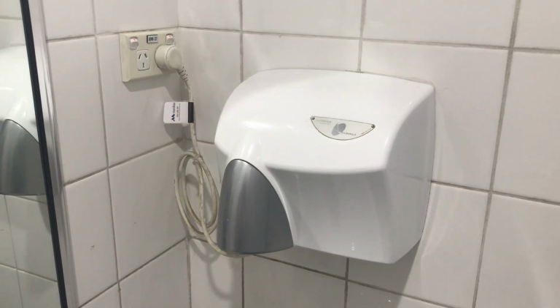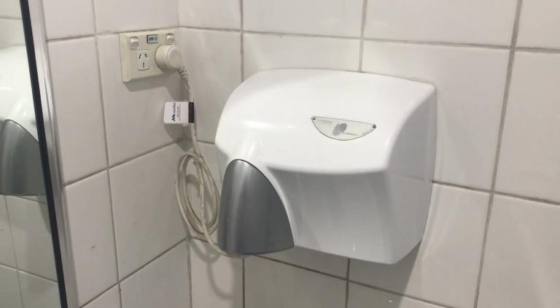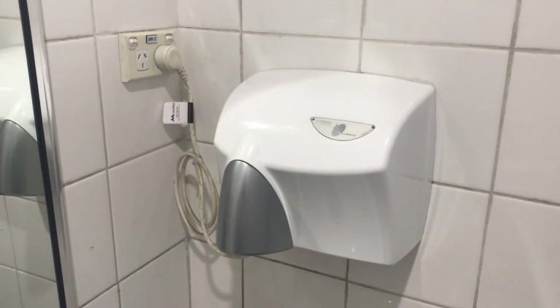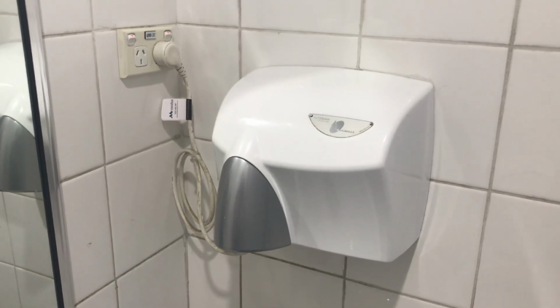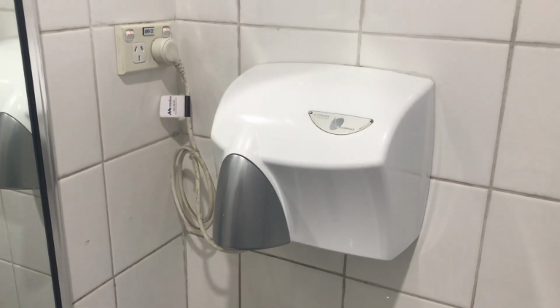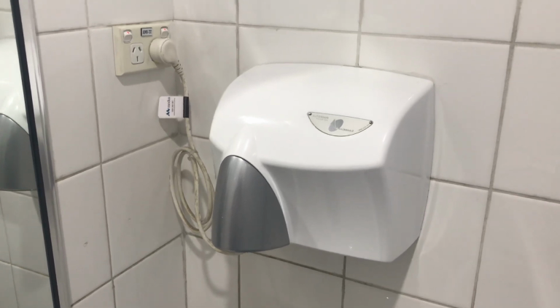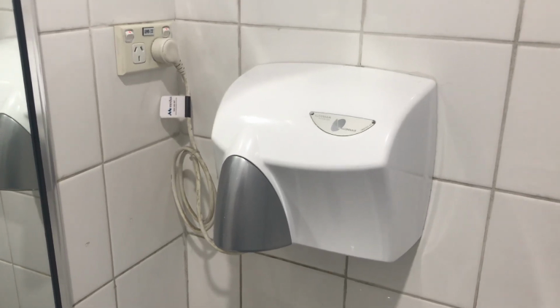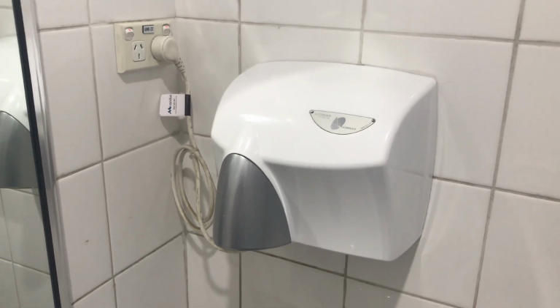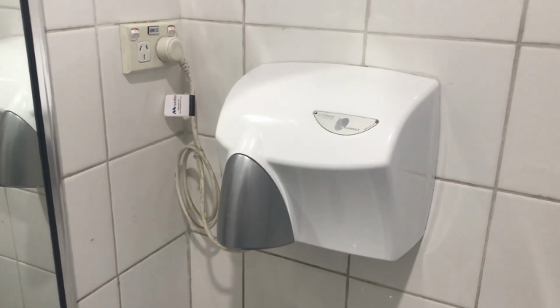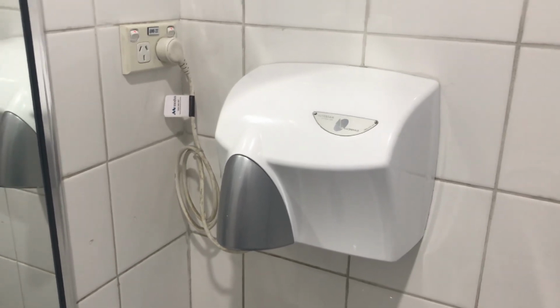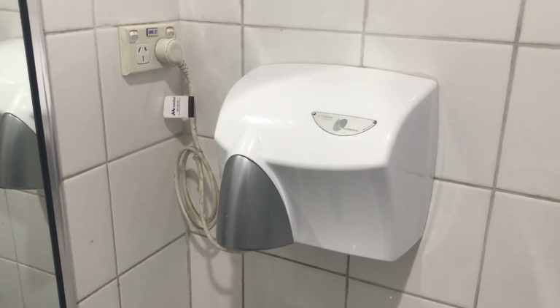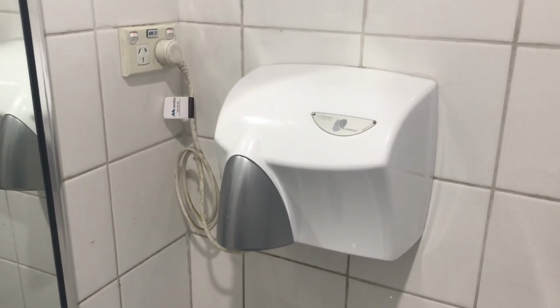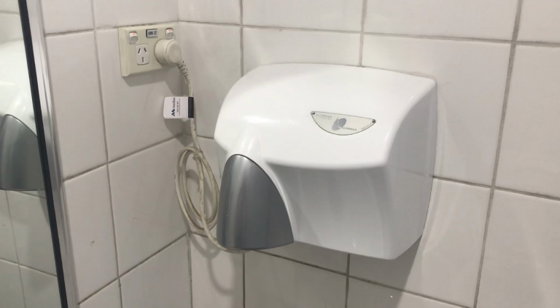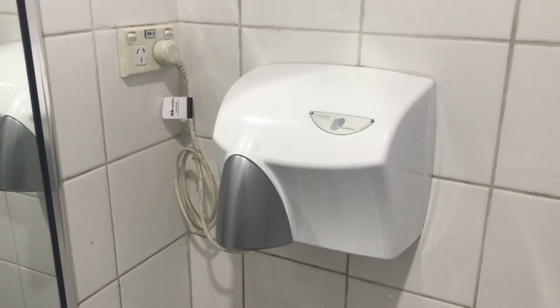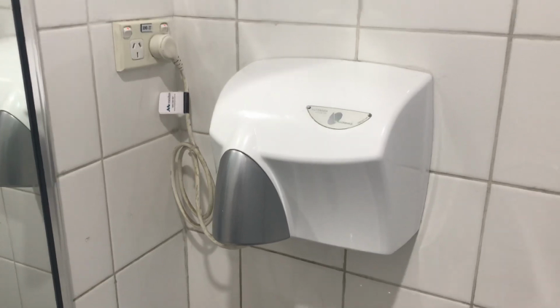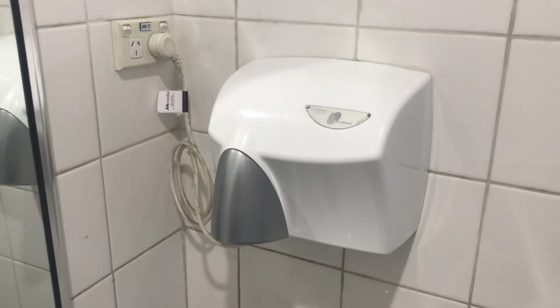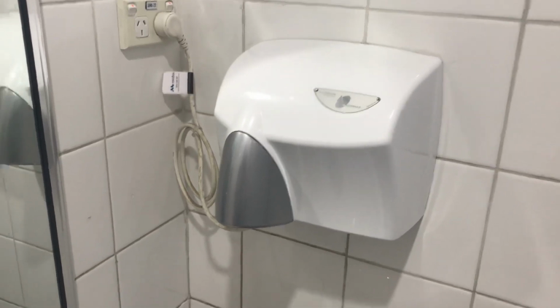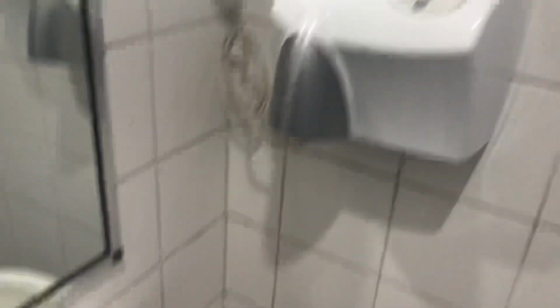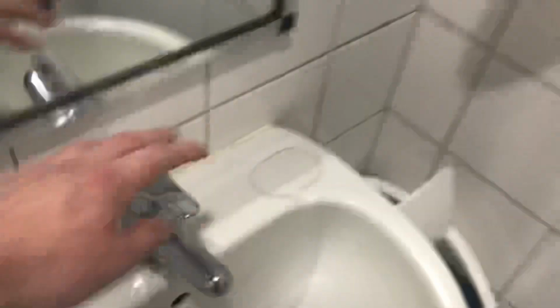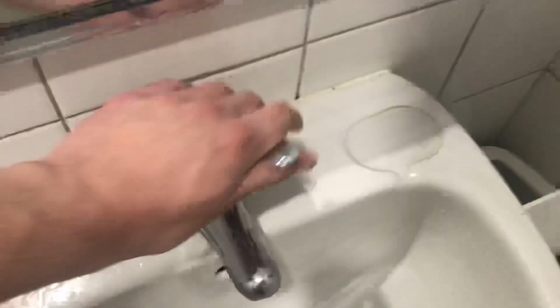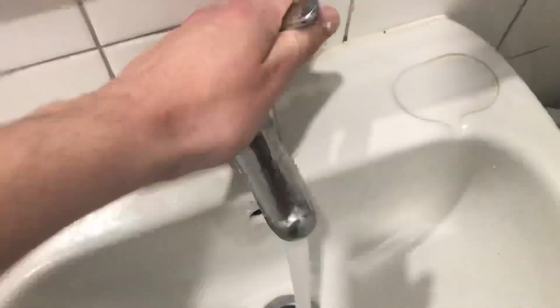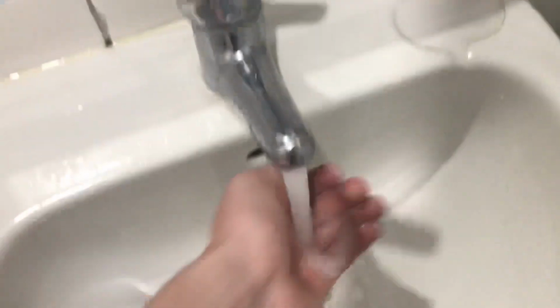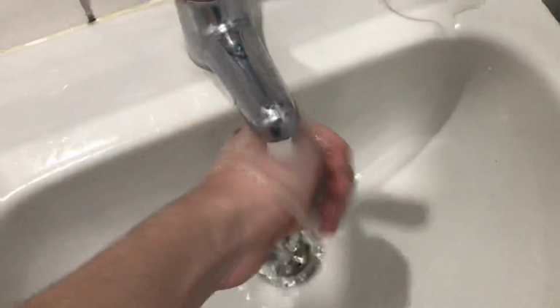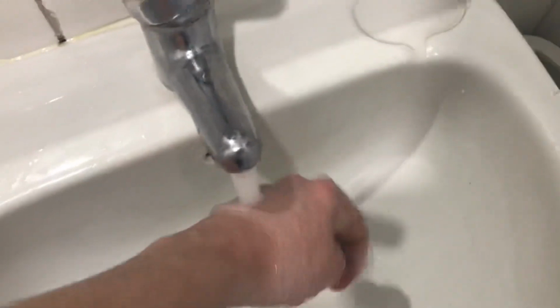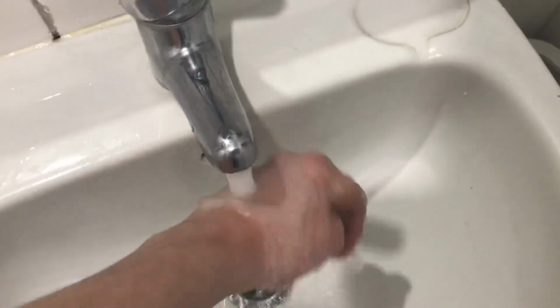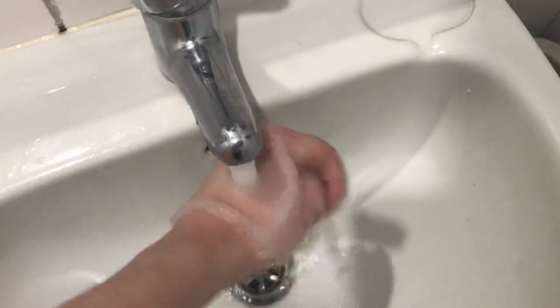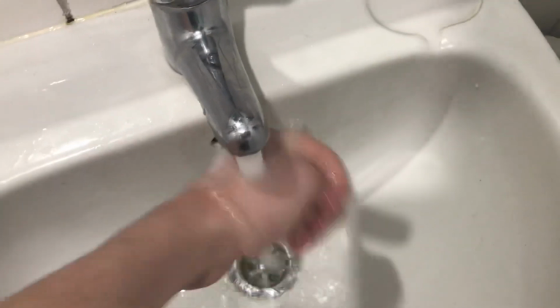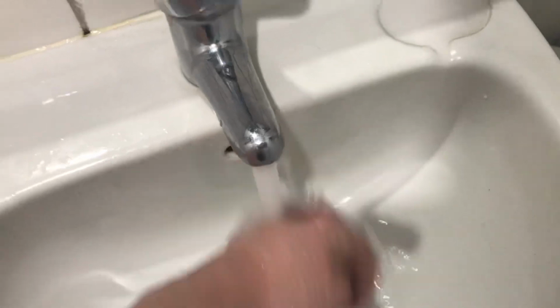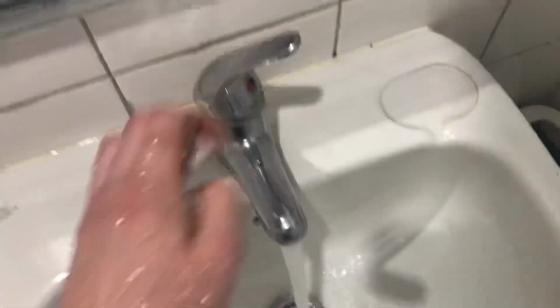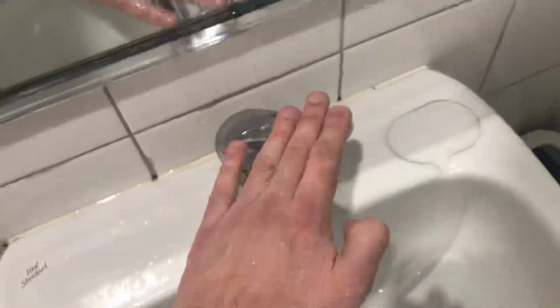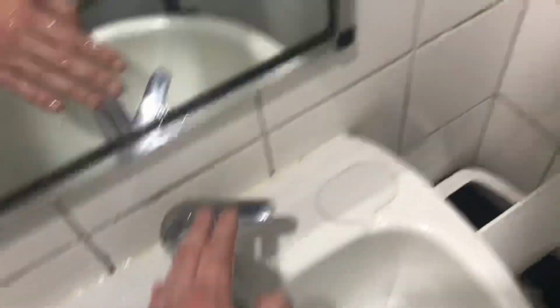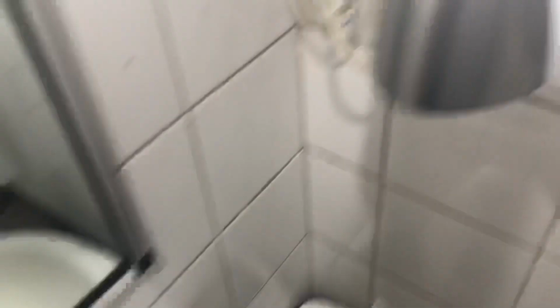Hey everyone, today we have a Jetting Dommel Water Beam Hand Dryer, older version, as you can see. So let's set out. Here we go.